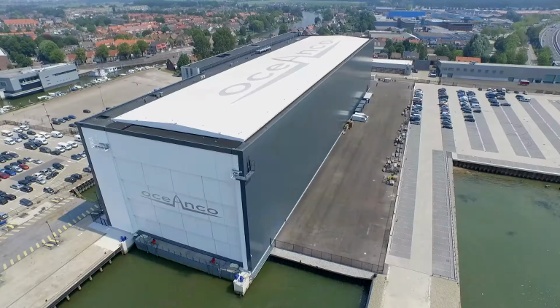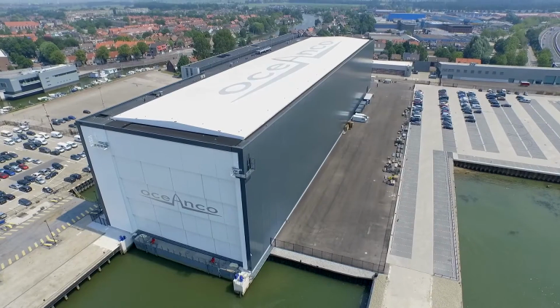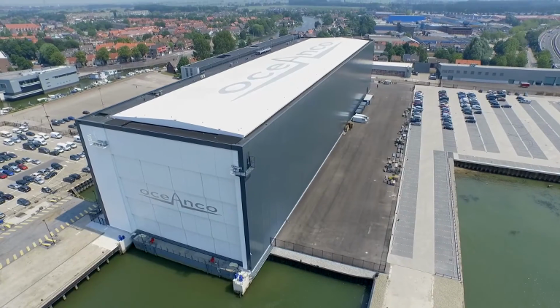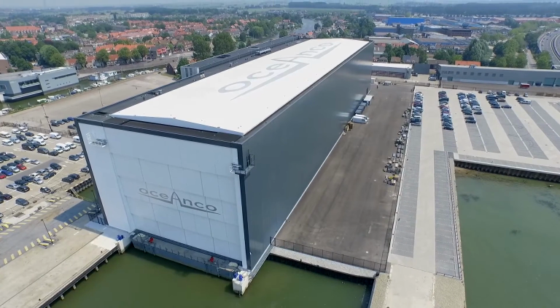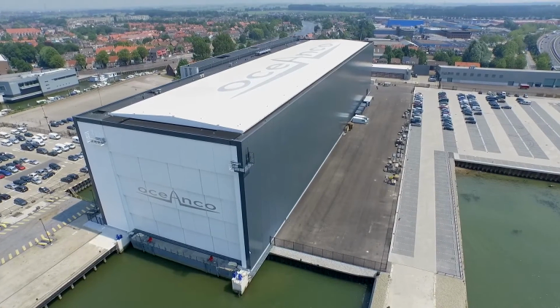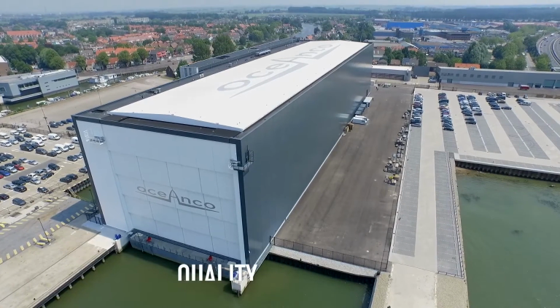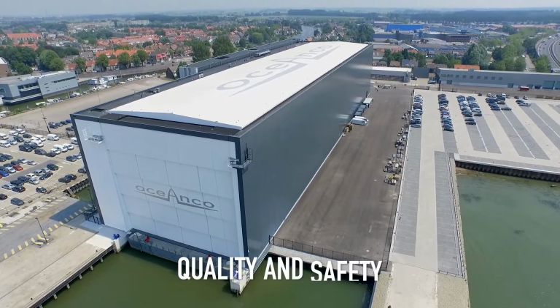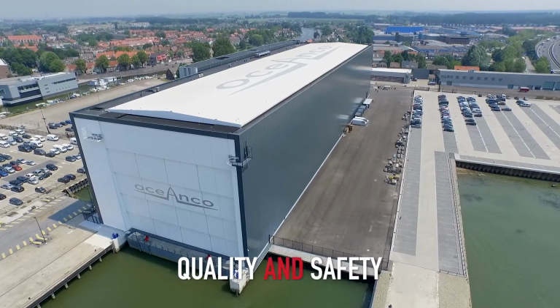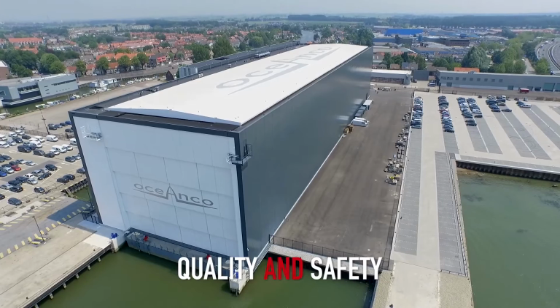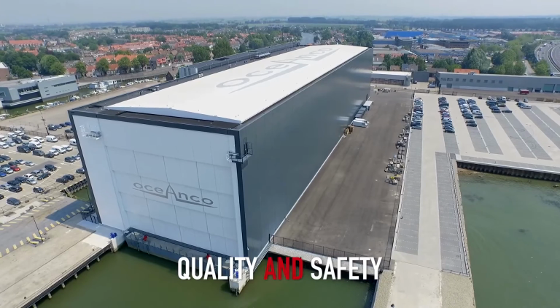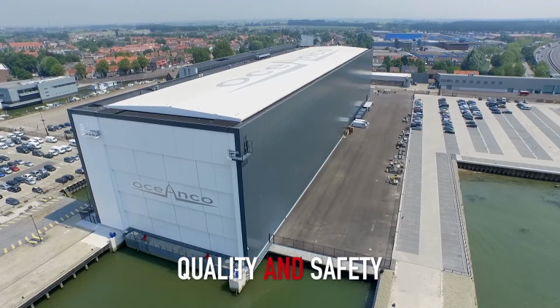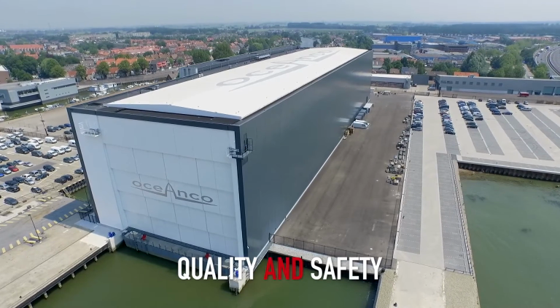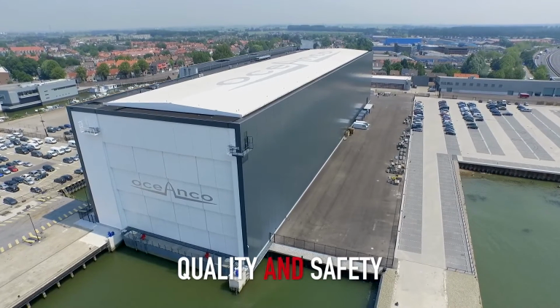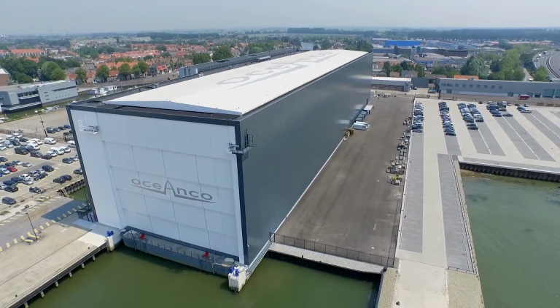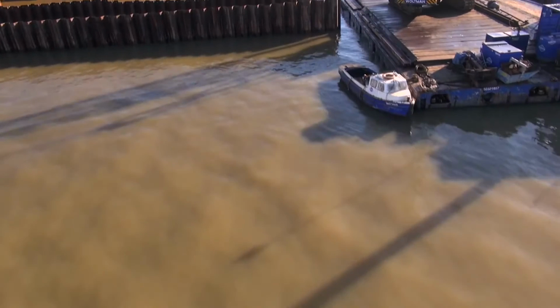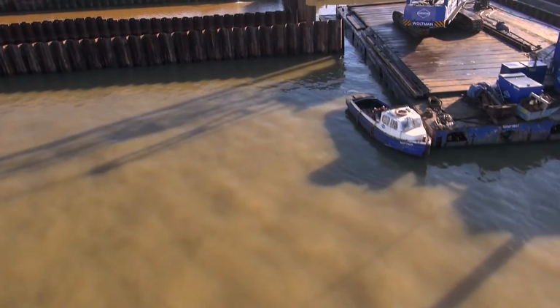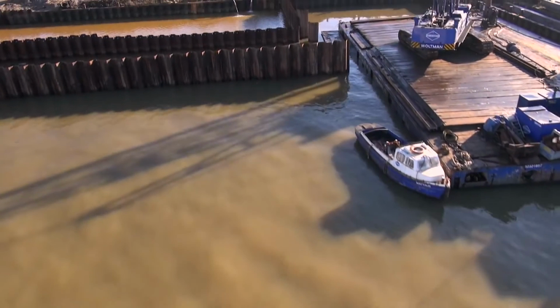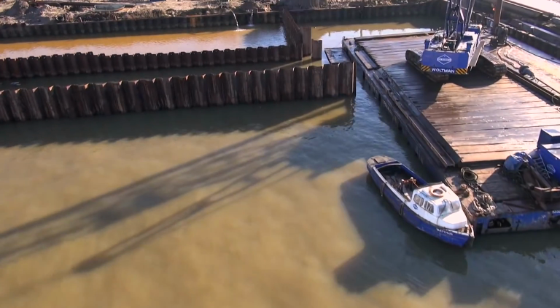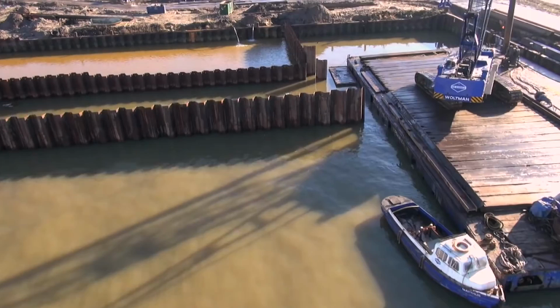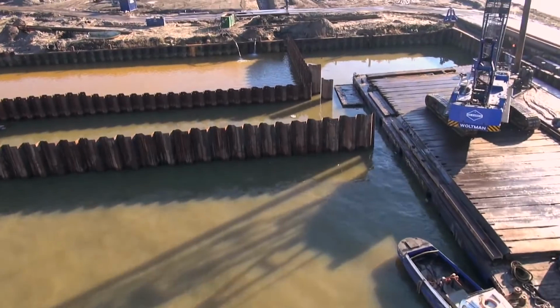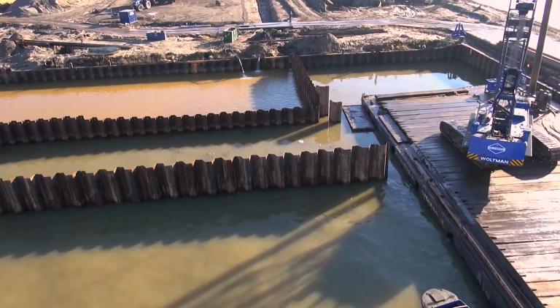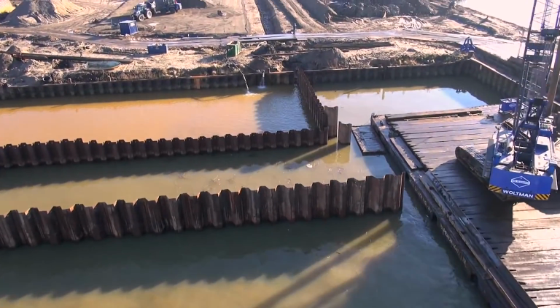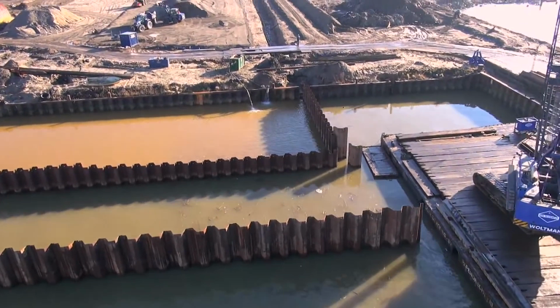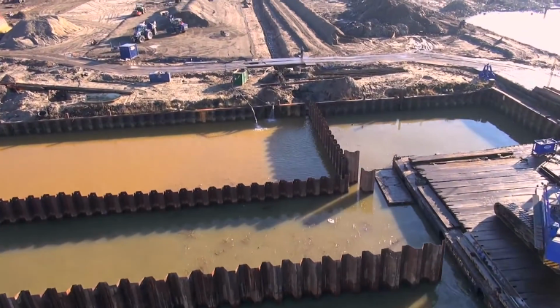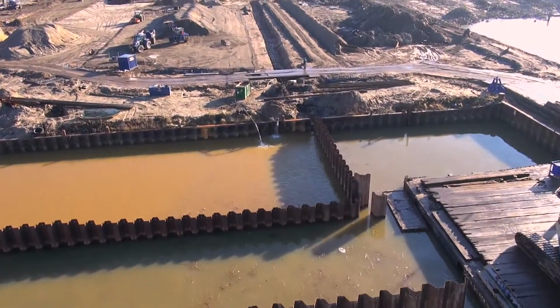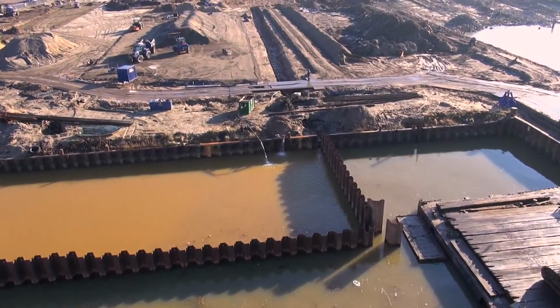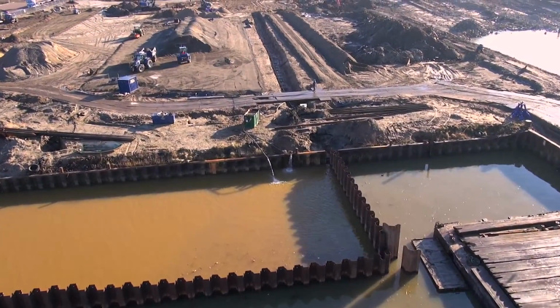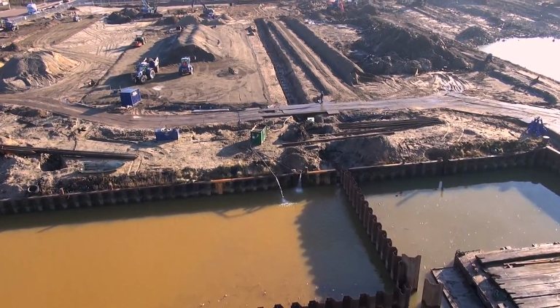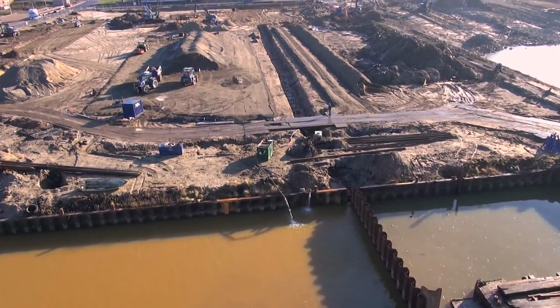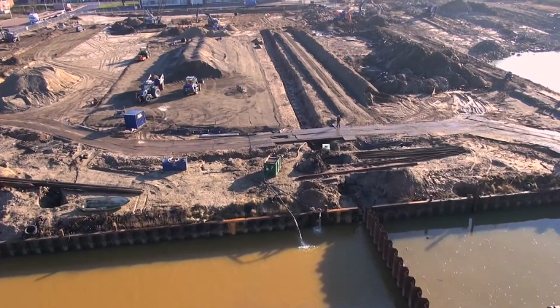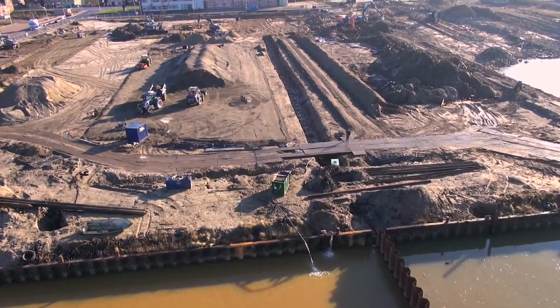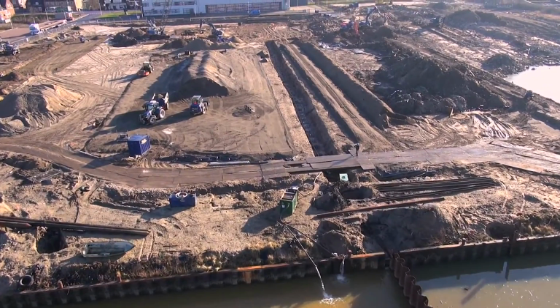Our client was extremely satisfied by the level of quality and safety that the completed yacht hall has. Cordille conceived and executed an alternative solution for the hall's foundations, dock structure, and its climate control systems.